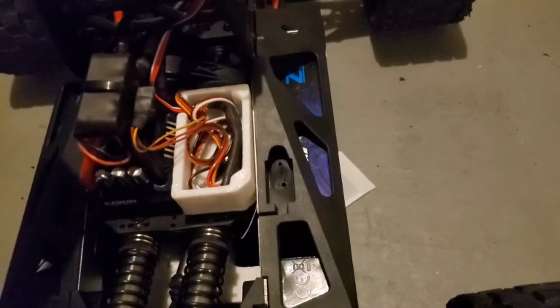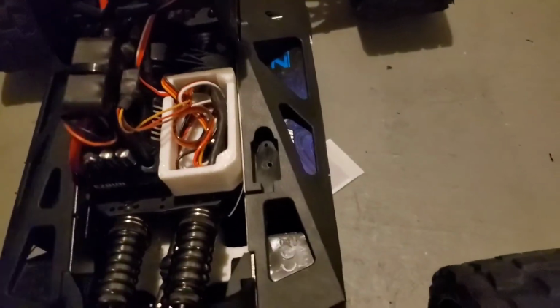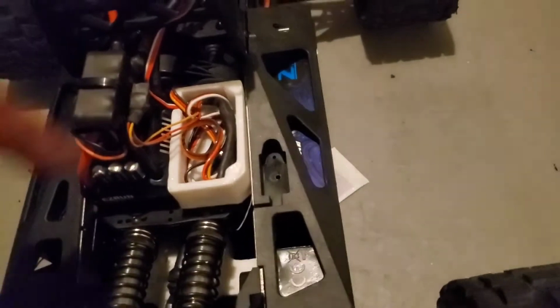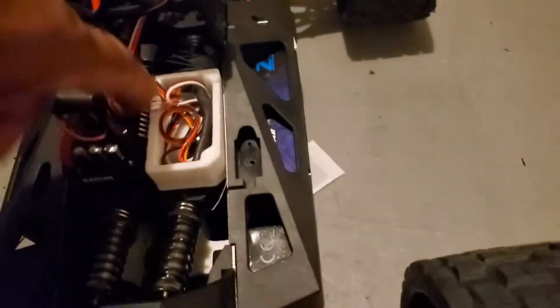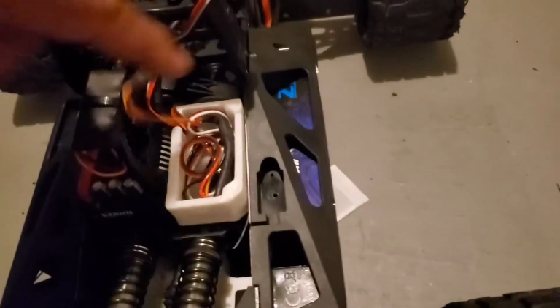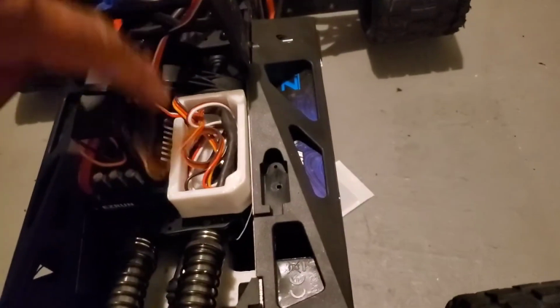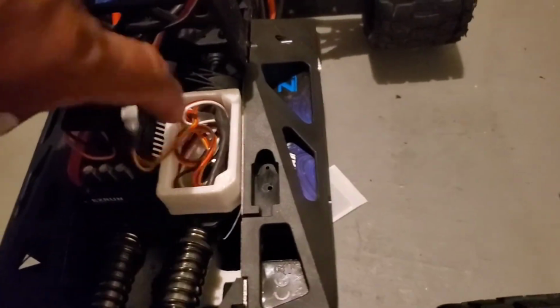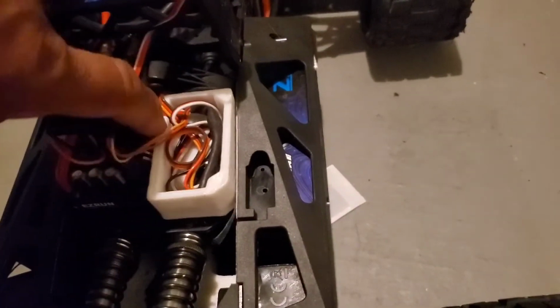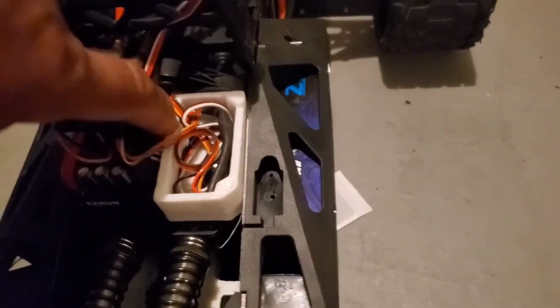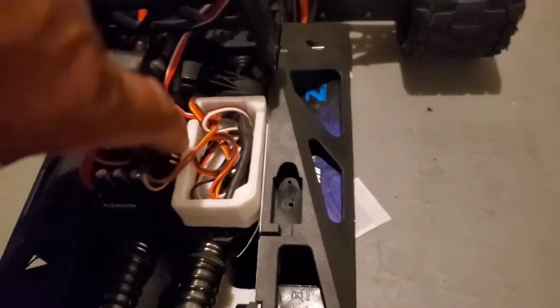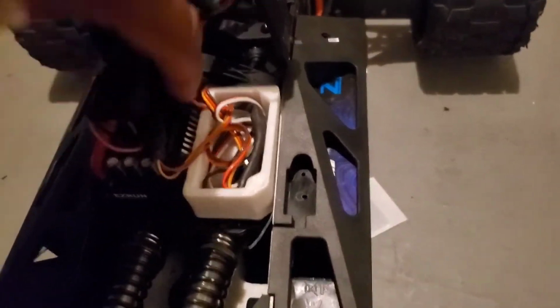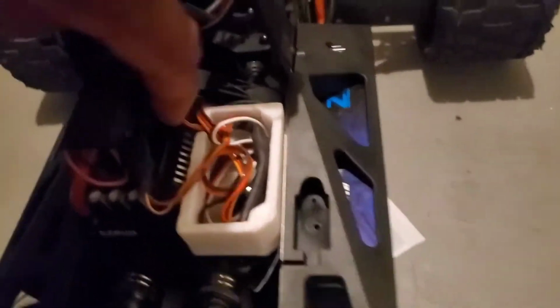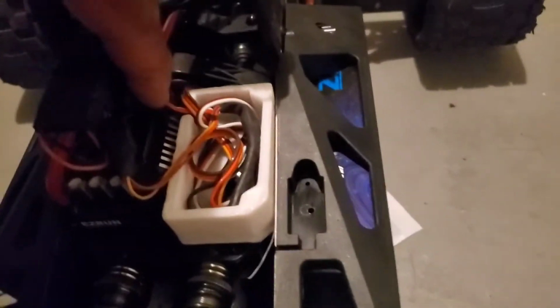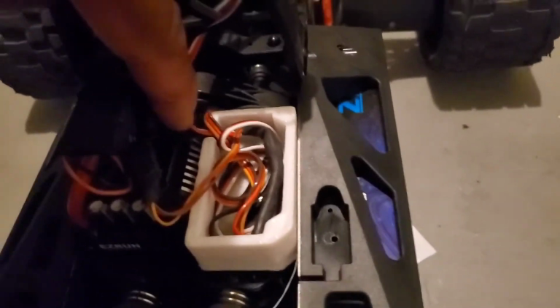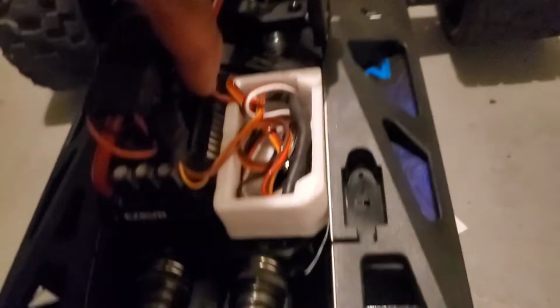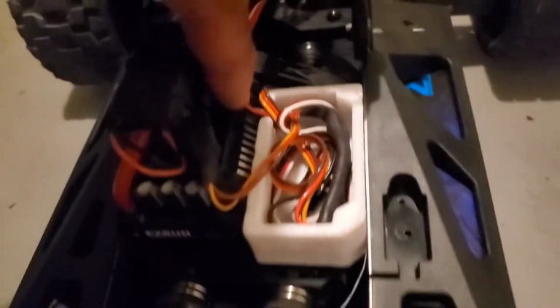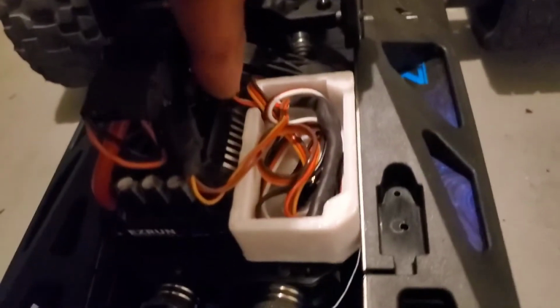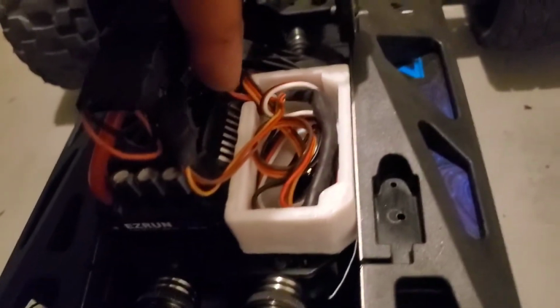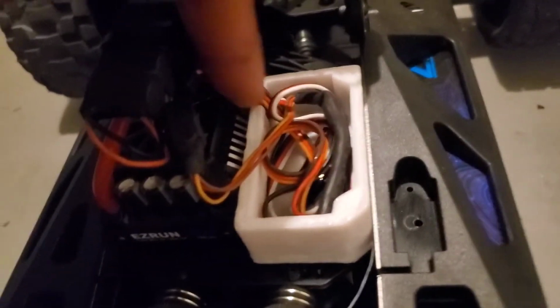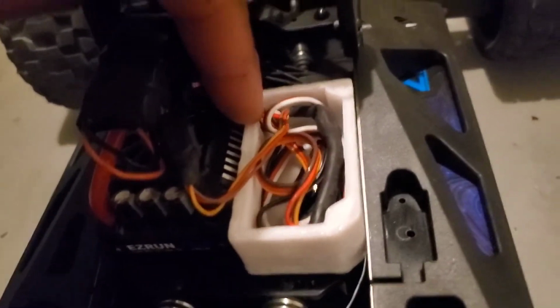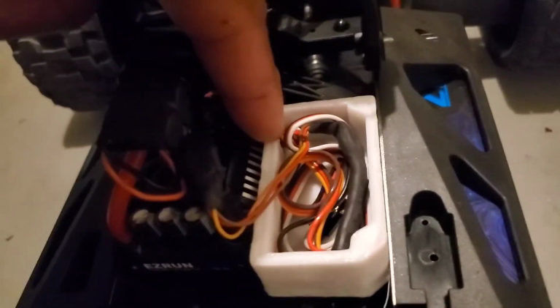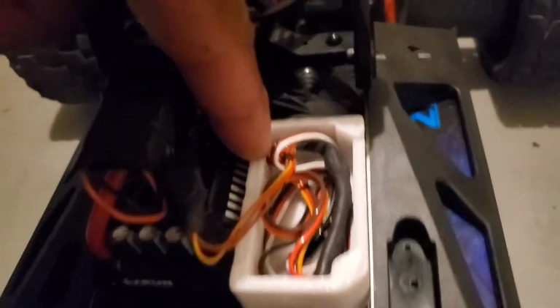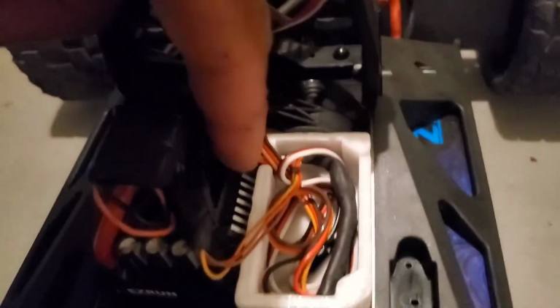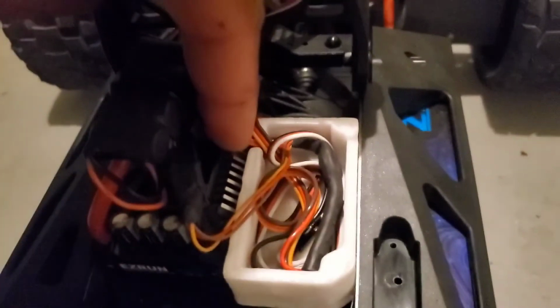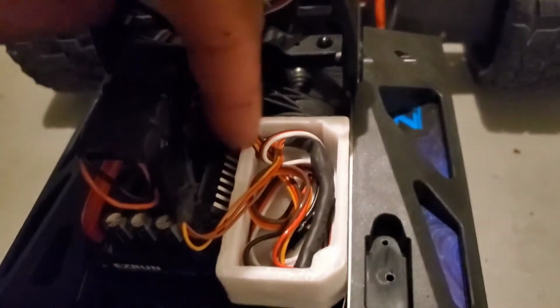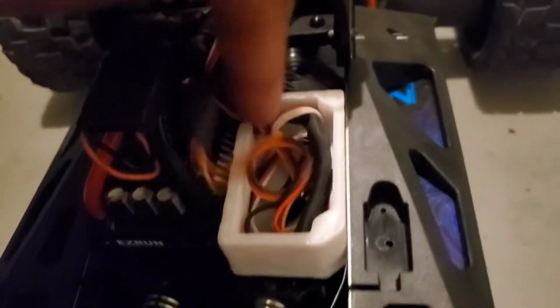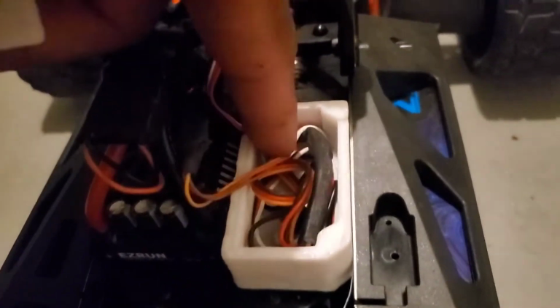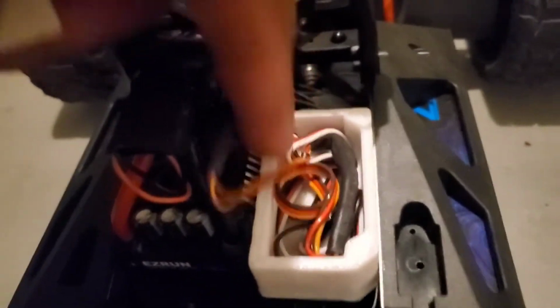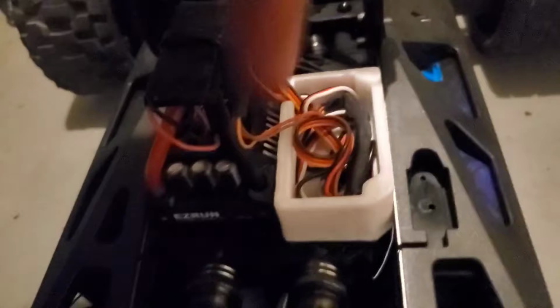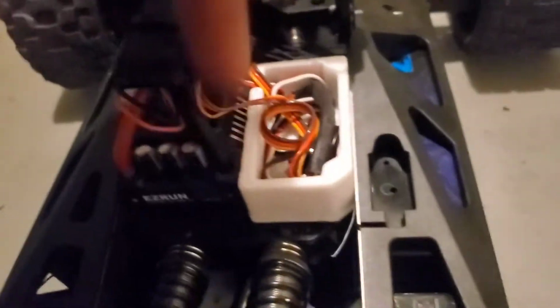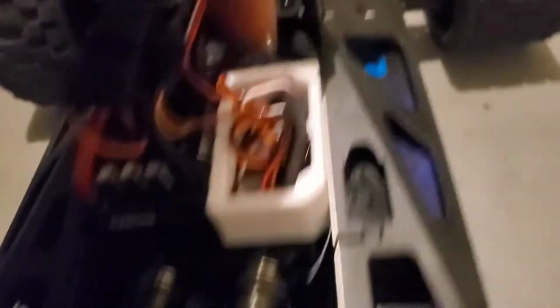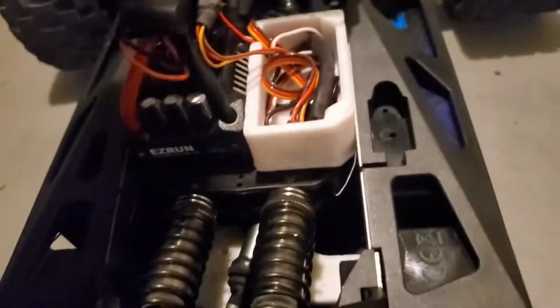The wires for the max amp come right out of that corner, and from that corner there's a hole right there — that's where it runs through, which is why you're not seeing any cable.